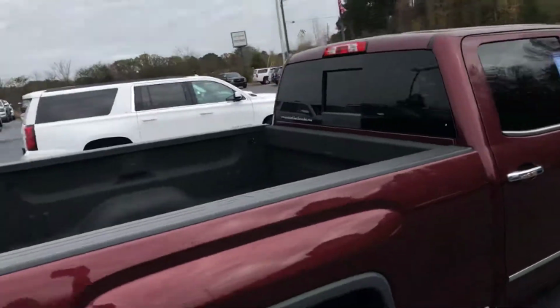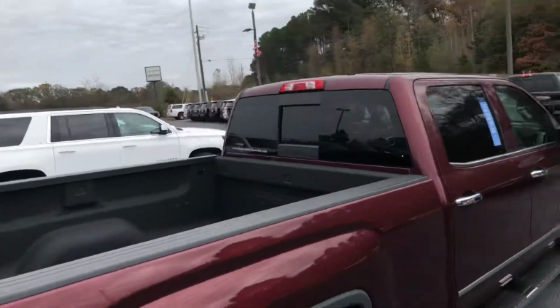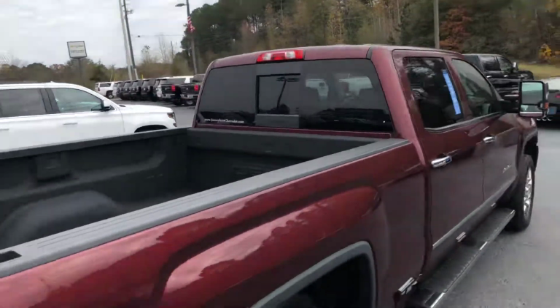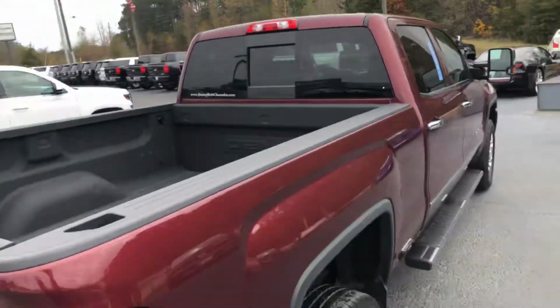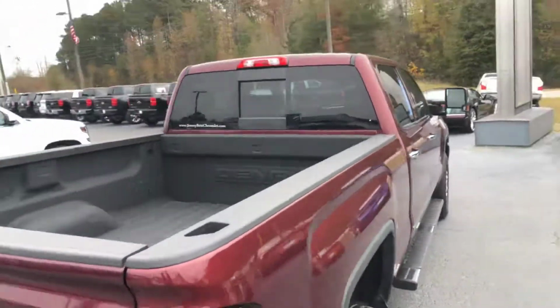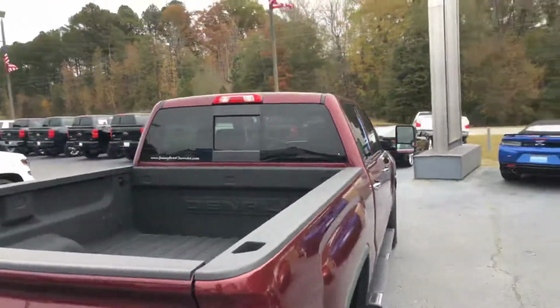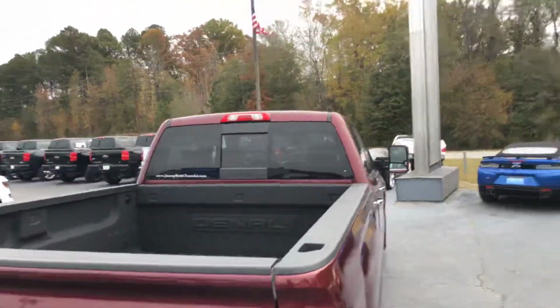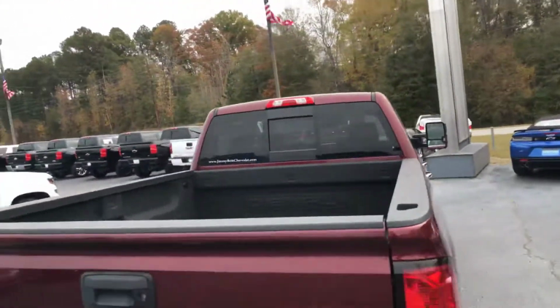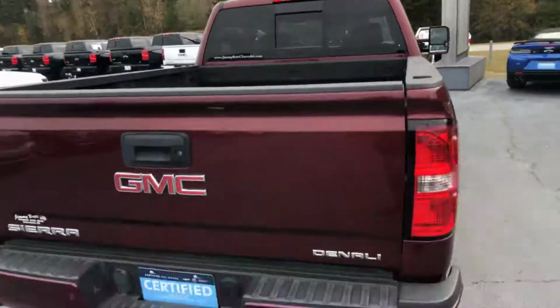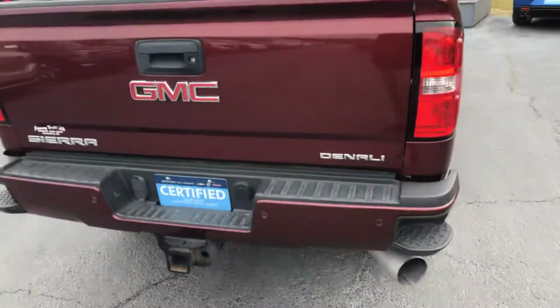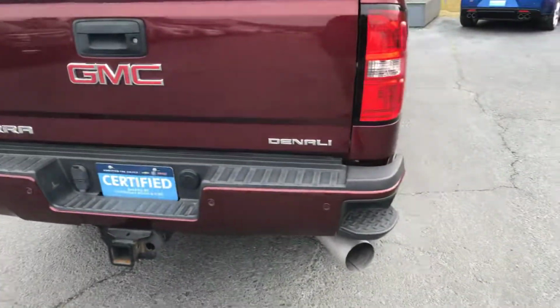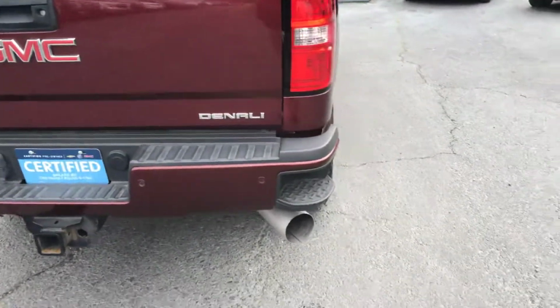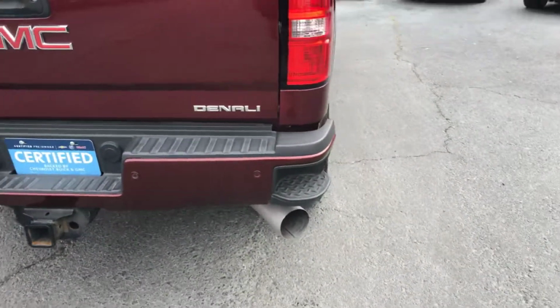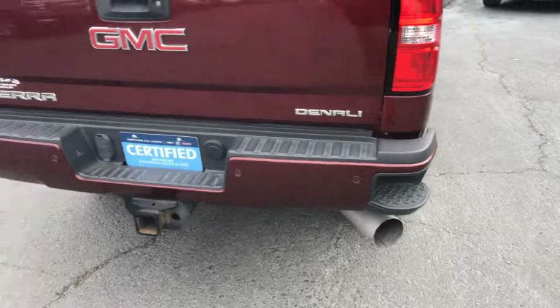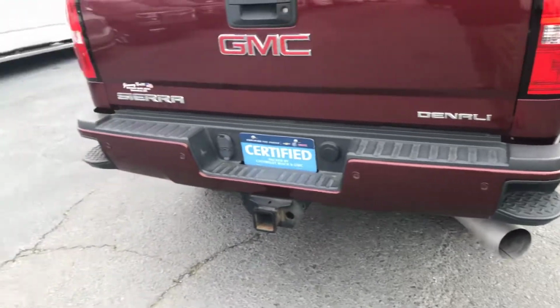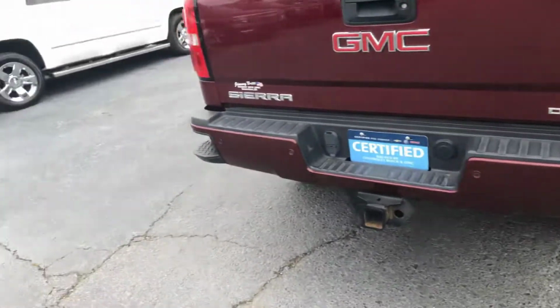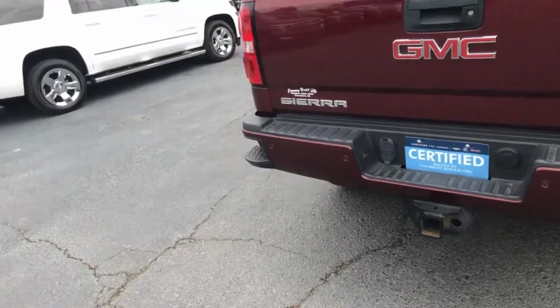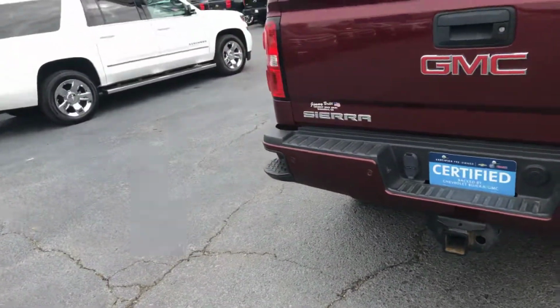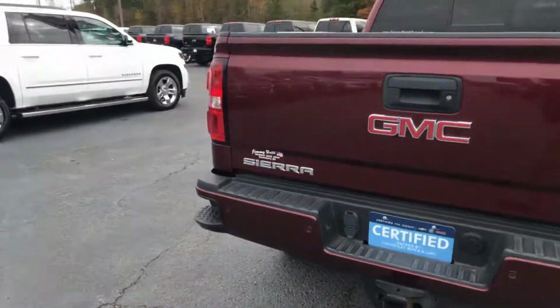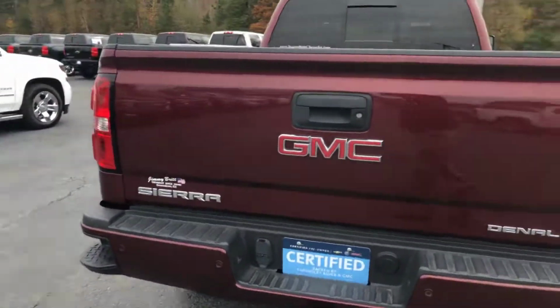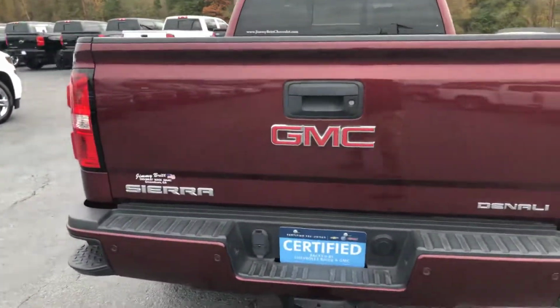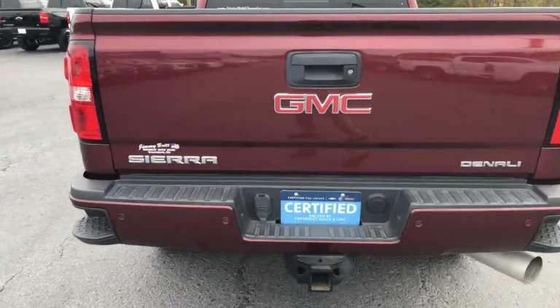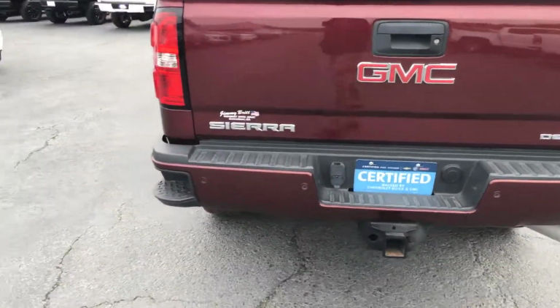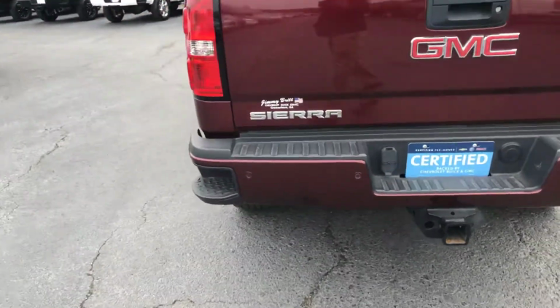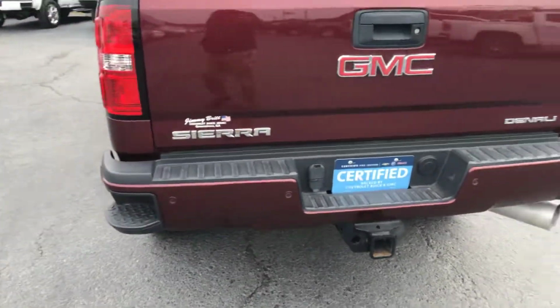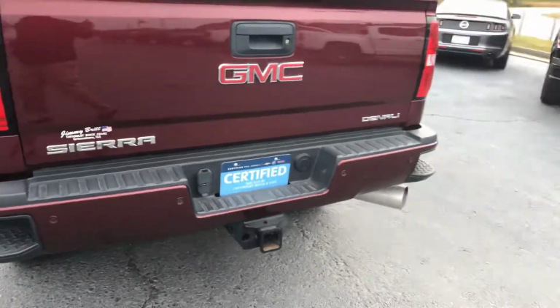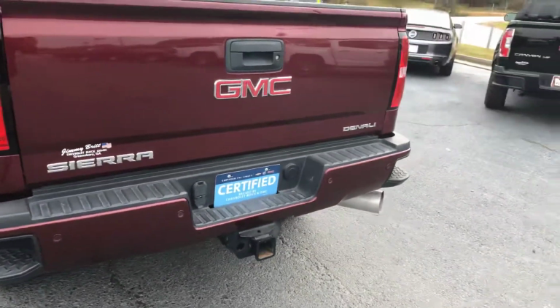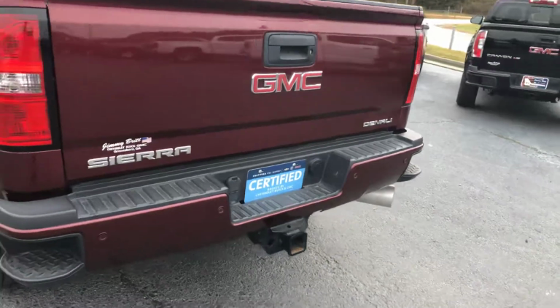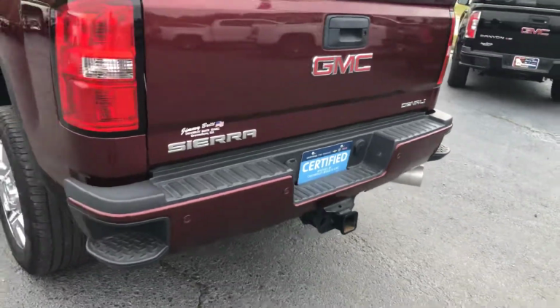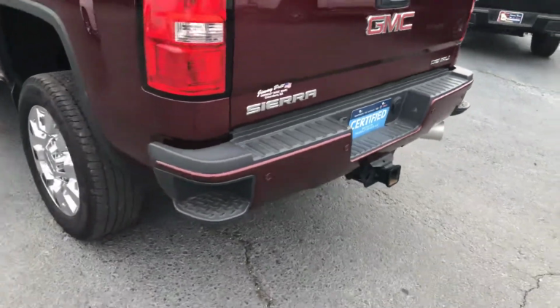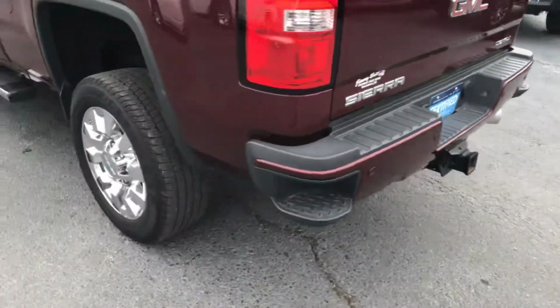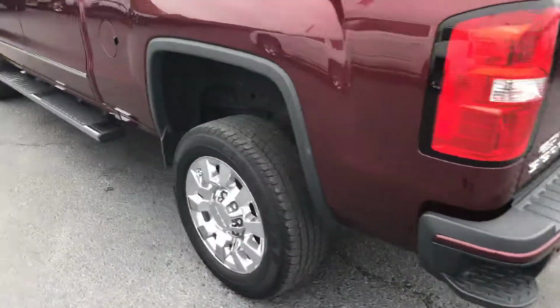Comes with a spray-in bed liner and a power rear sliding window. Got your step up on the bumper, and the rear backup camera comes standard. Also have your rear parking sensors.